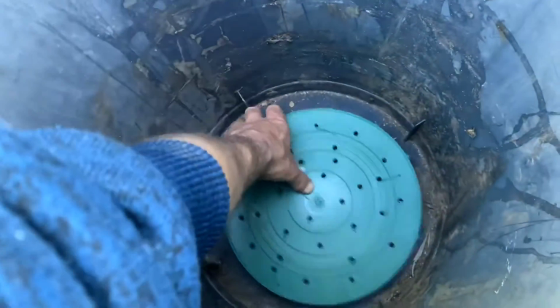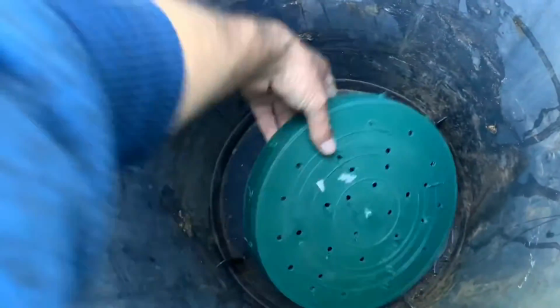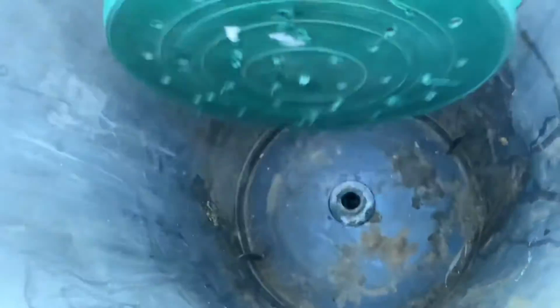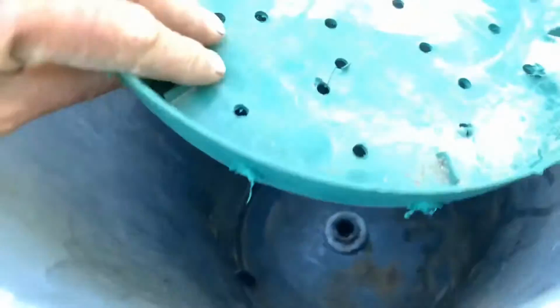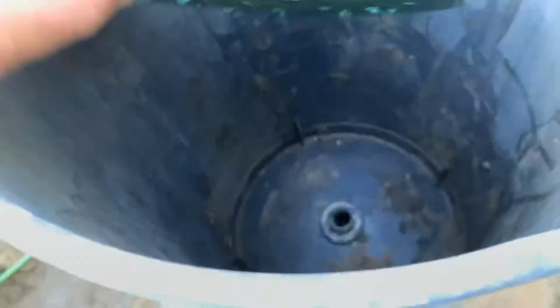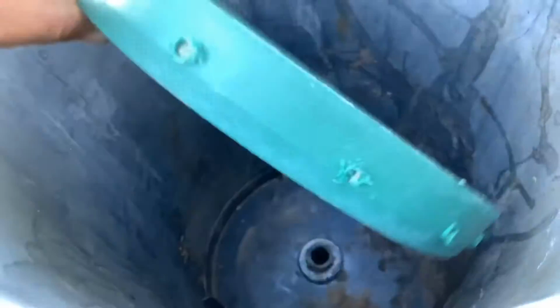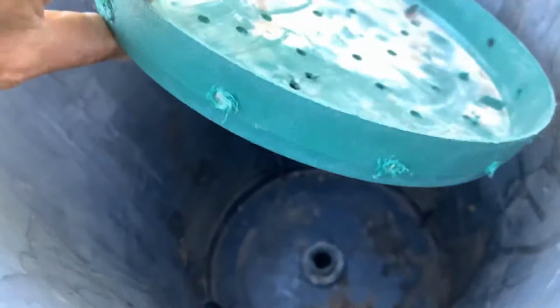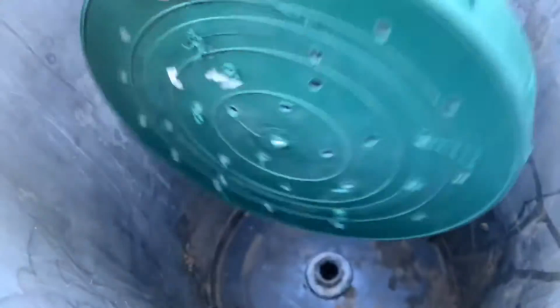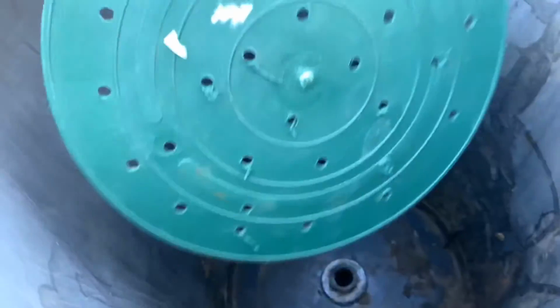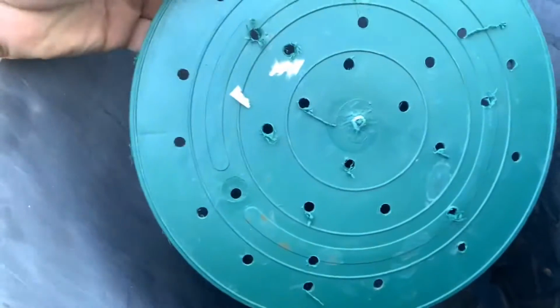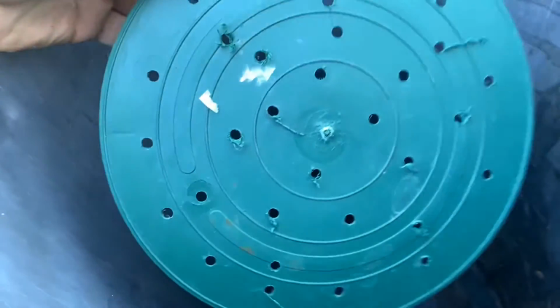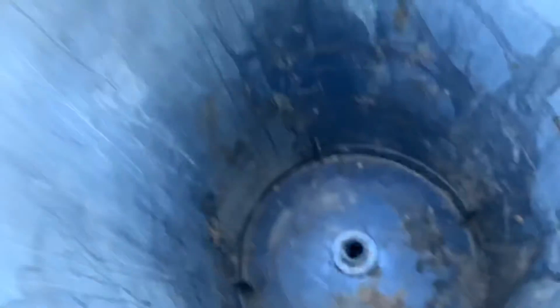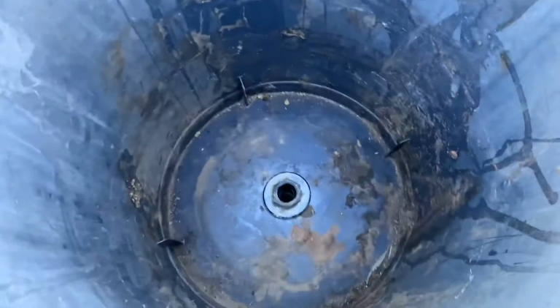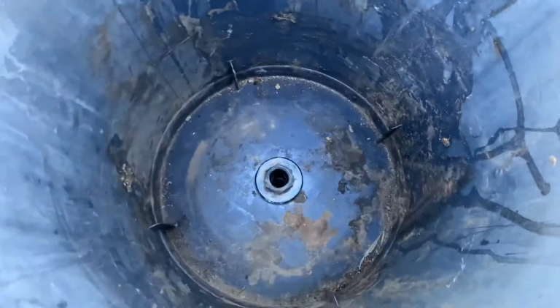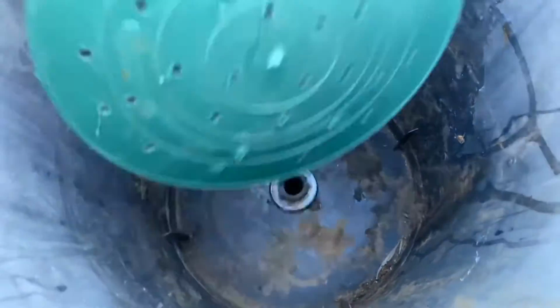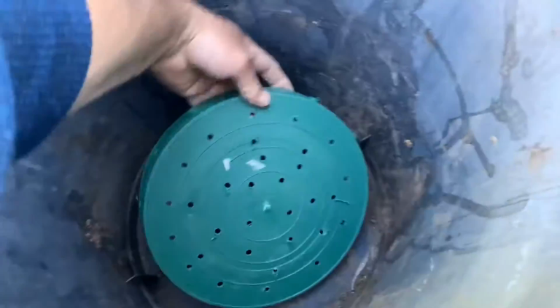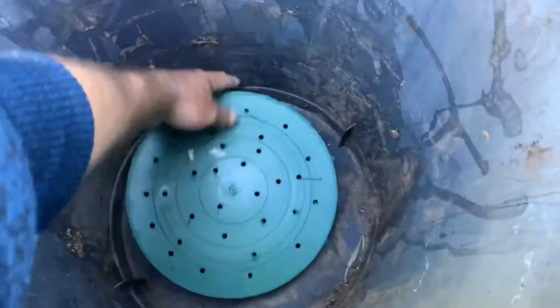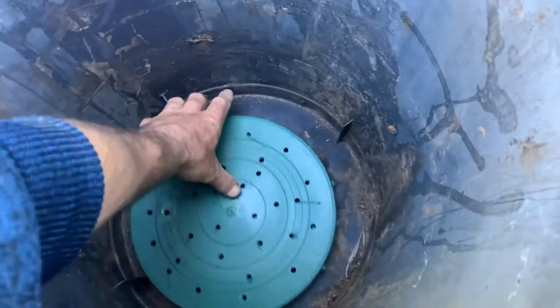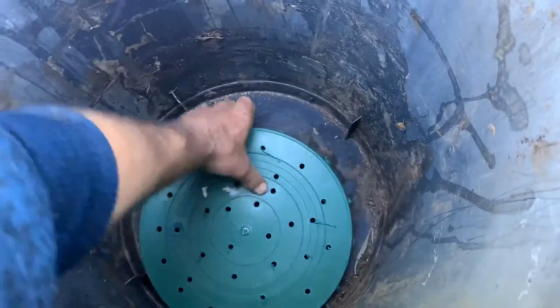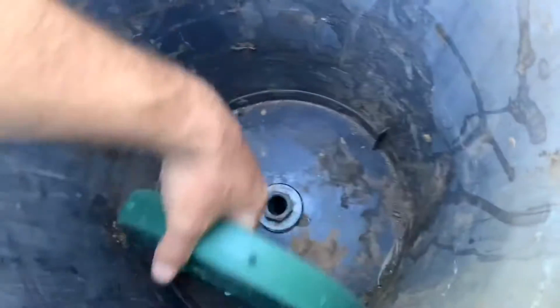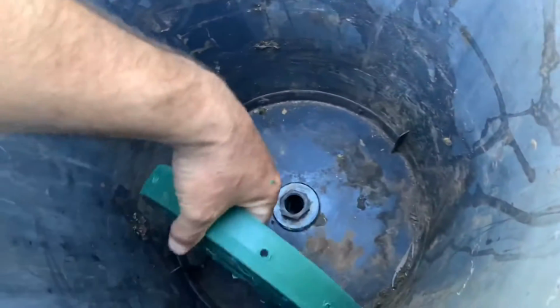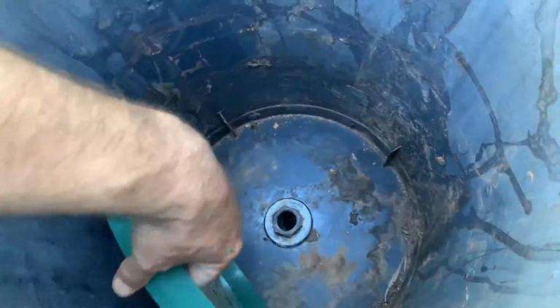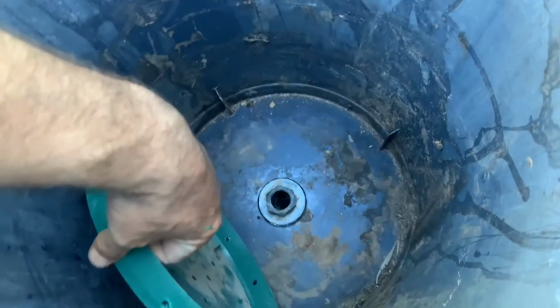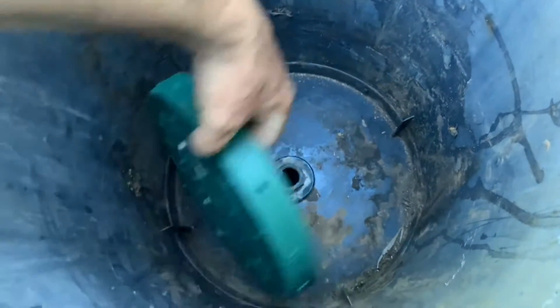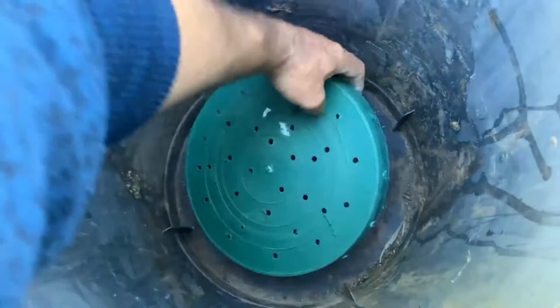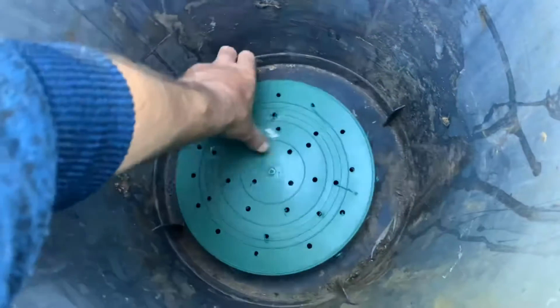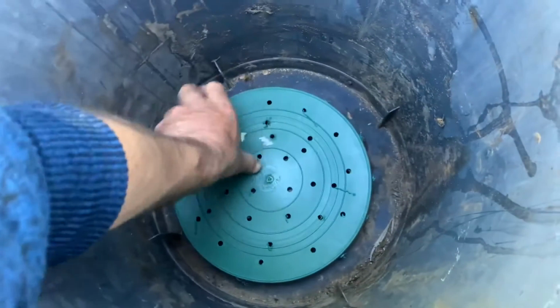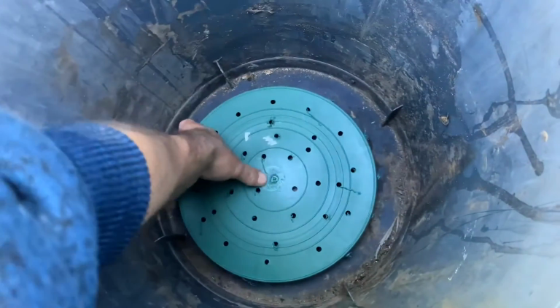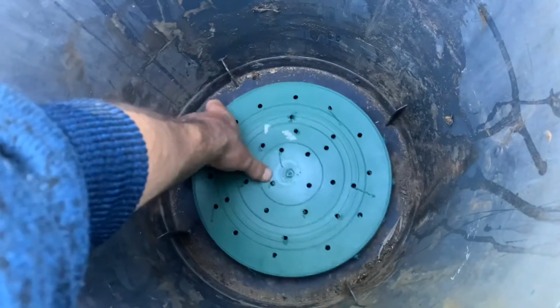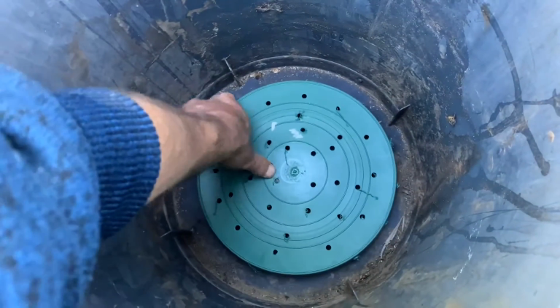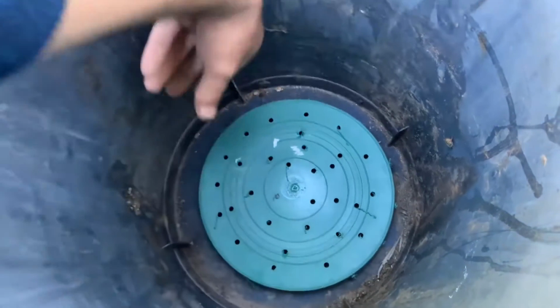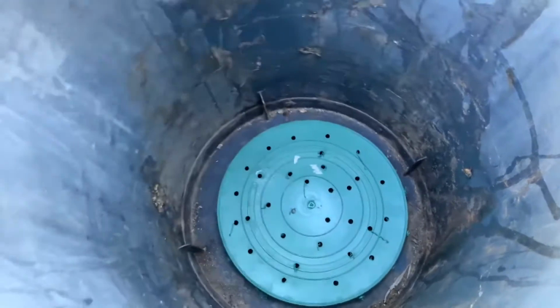Down inside here I'm going to use a pan — a hot plant pan. I've just drilled some holes in it and that's going to protect the flange so it doesn't get blocked up. Just drop that down the side, which is good to go.